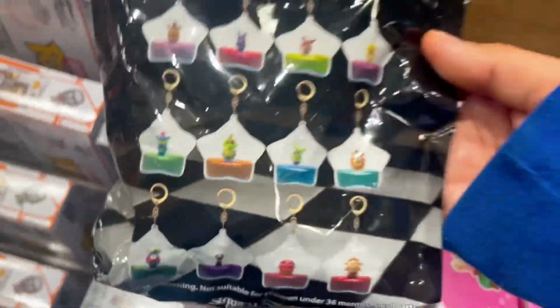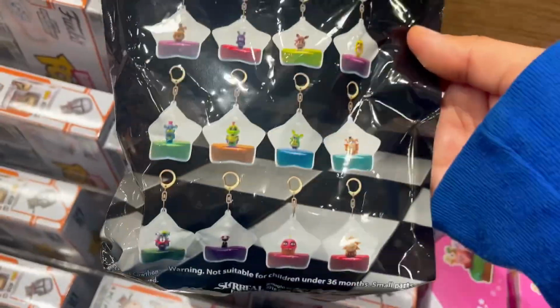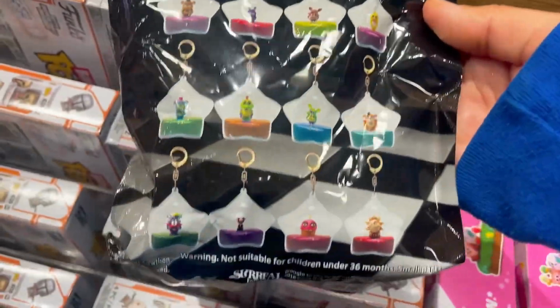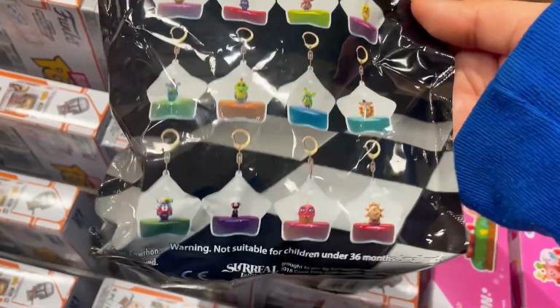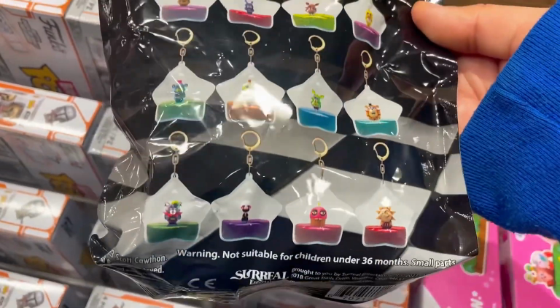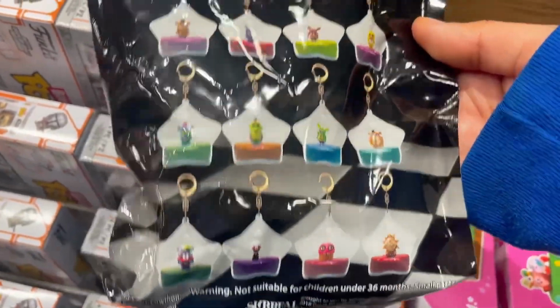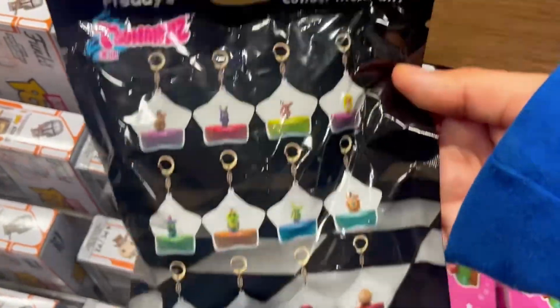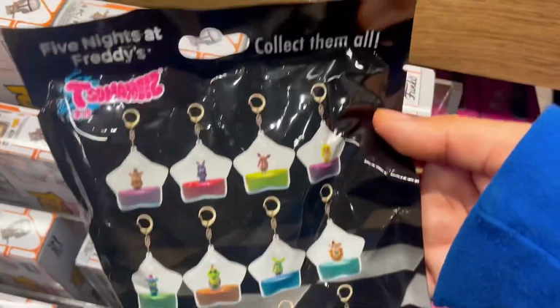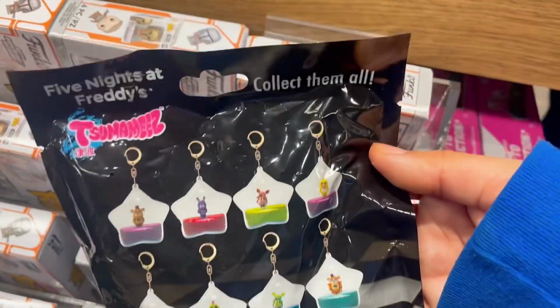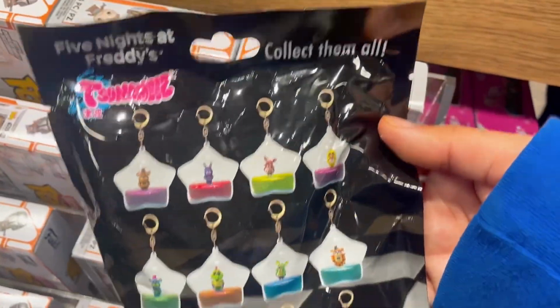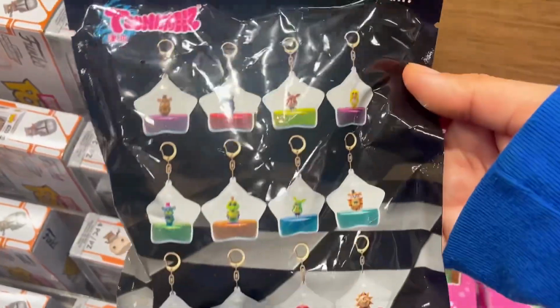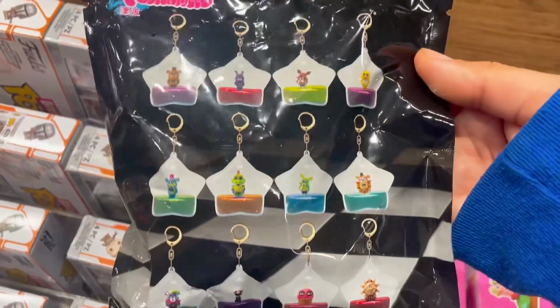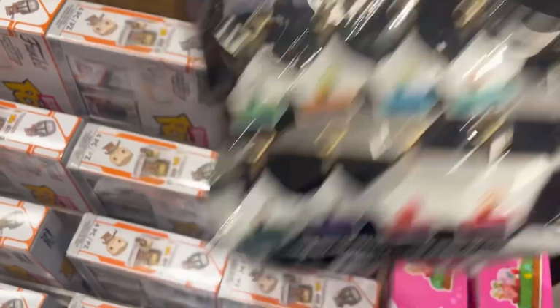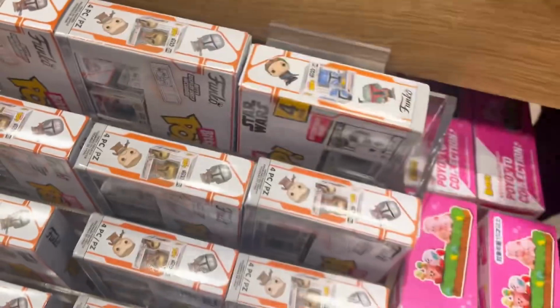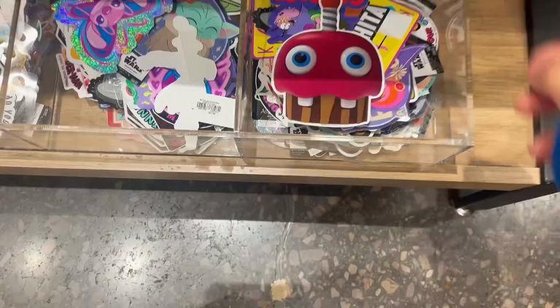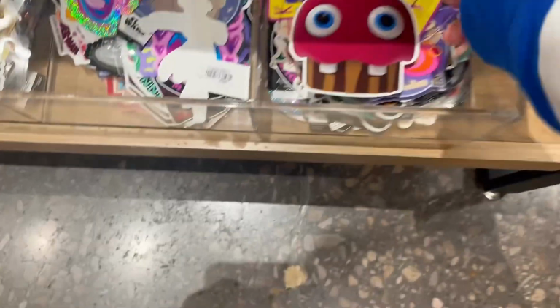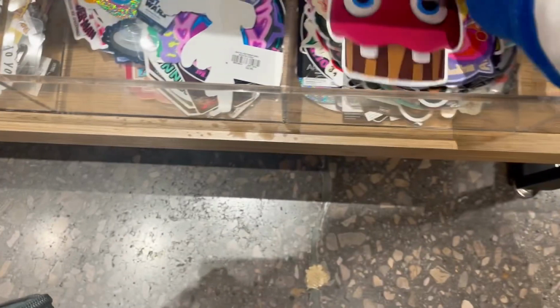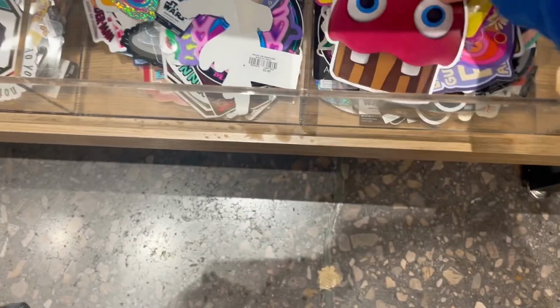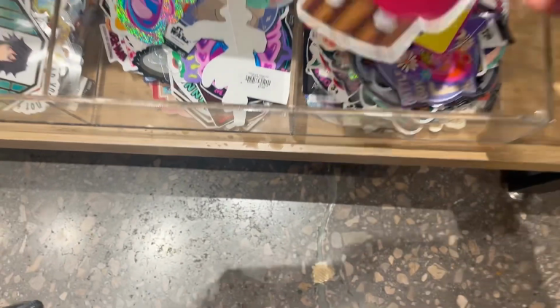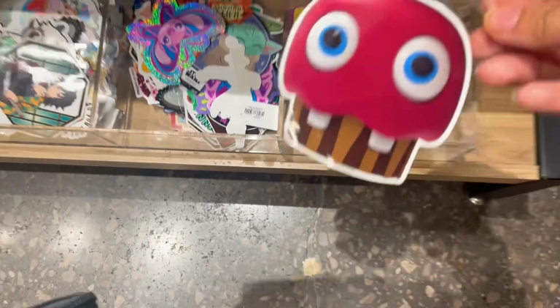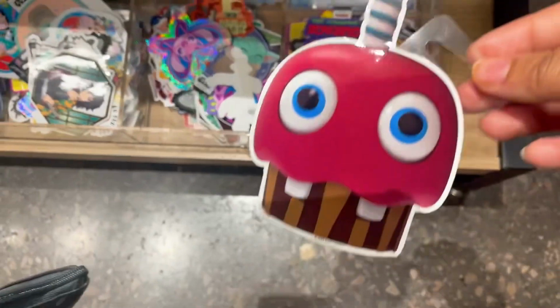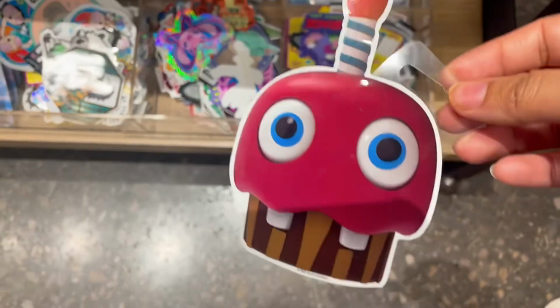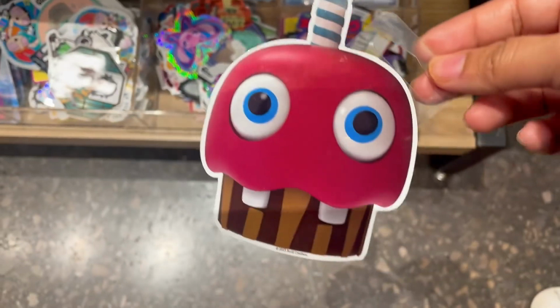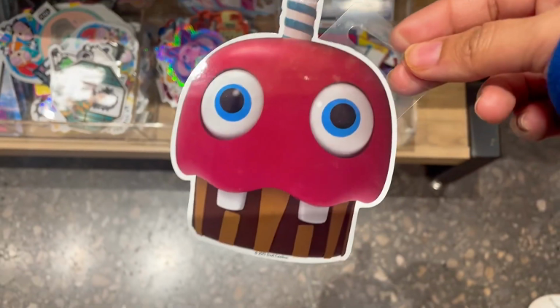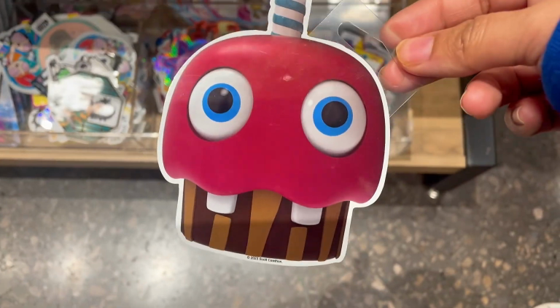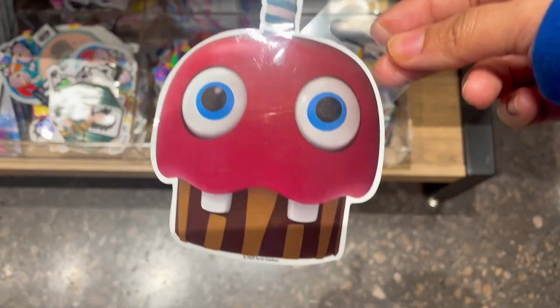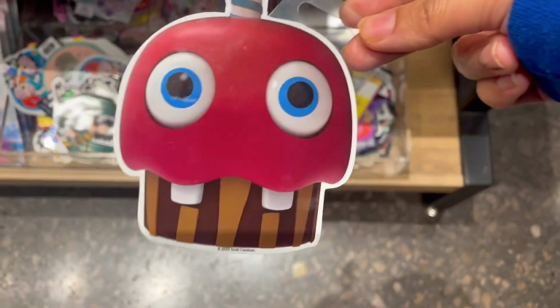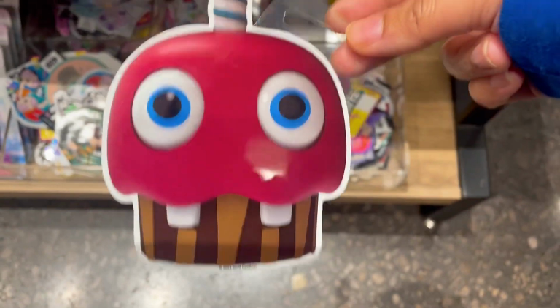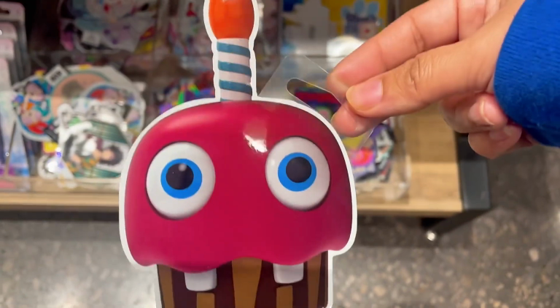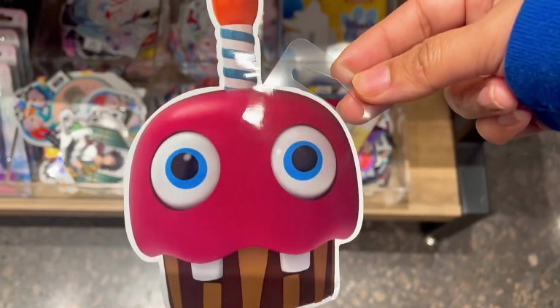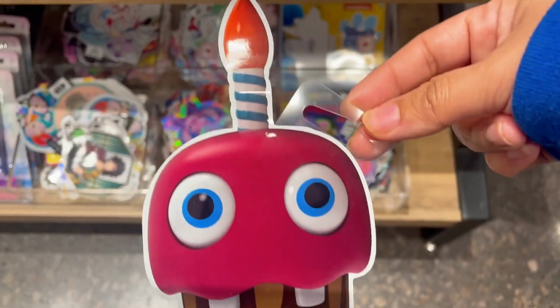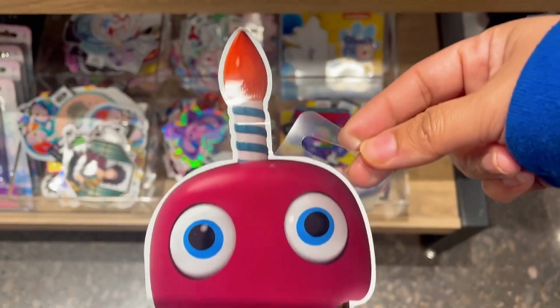We were about to leave the store when I looked down and I see Cupcake. I was like, what is this? And it's a sticker. Isn't he just adorable?